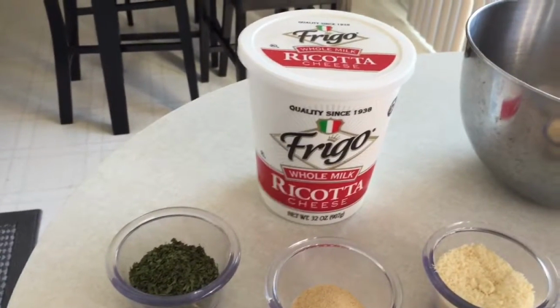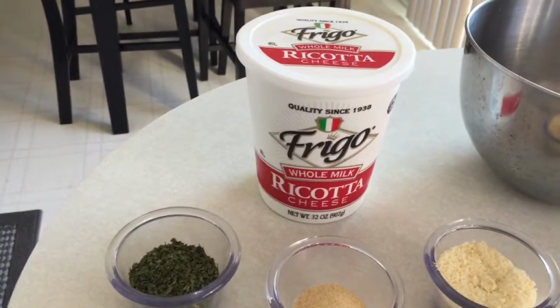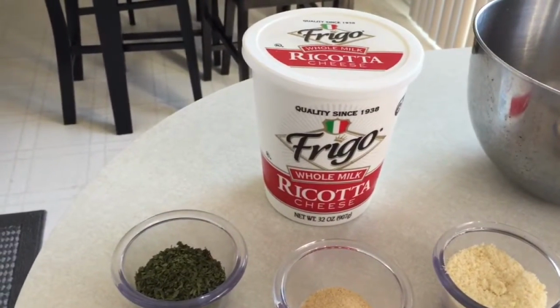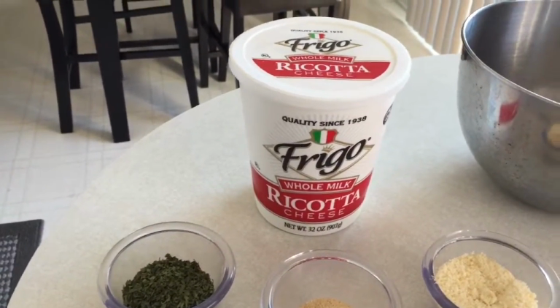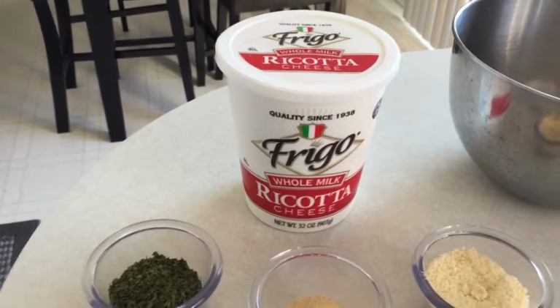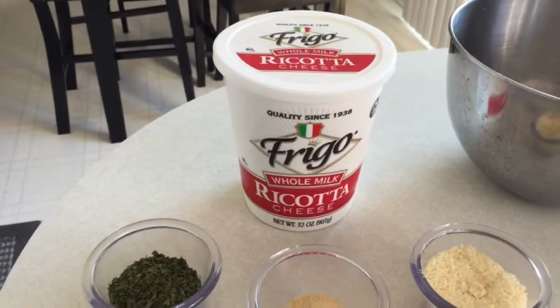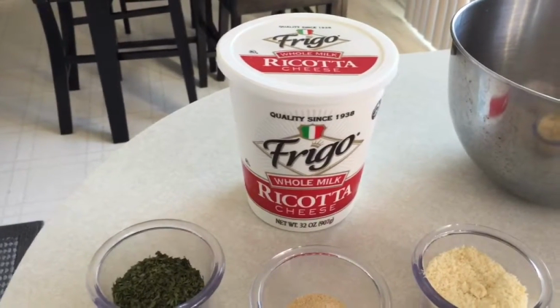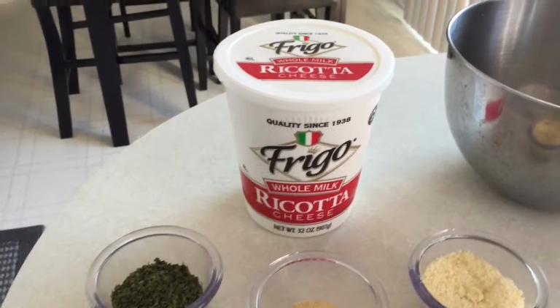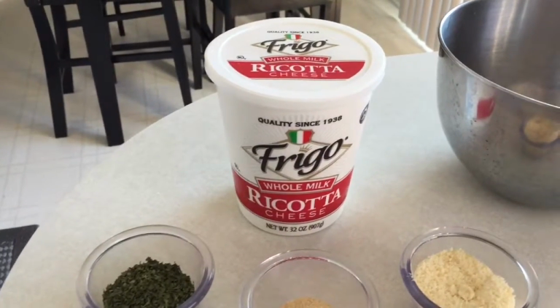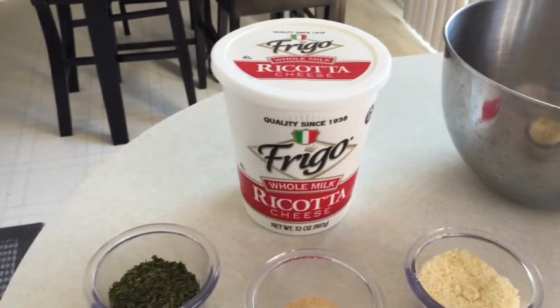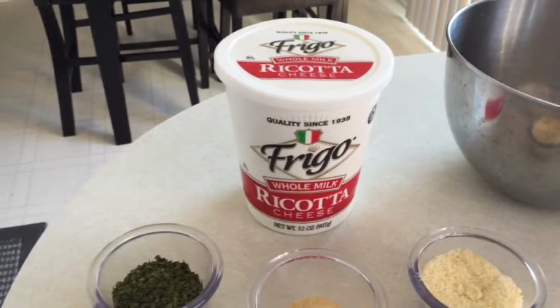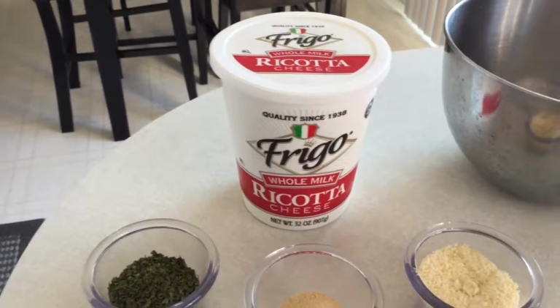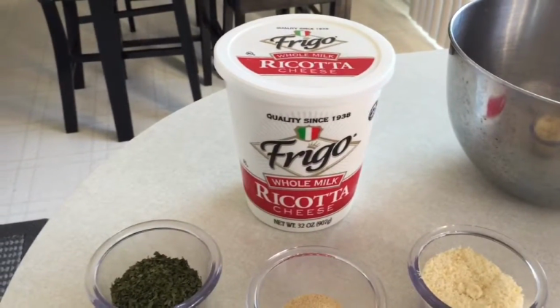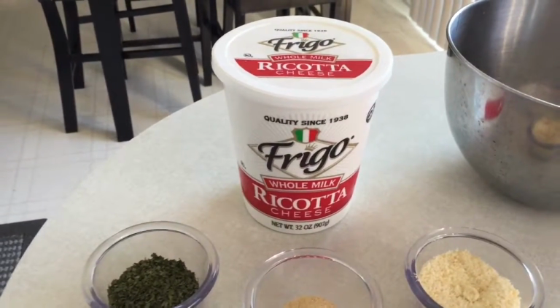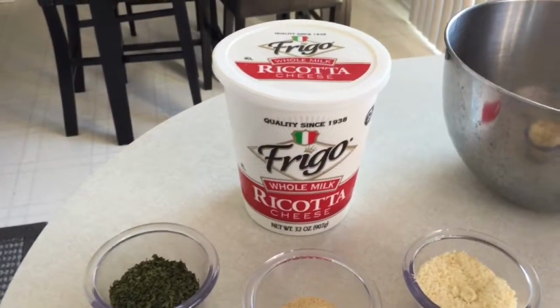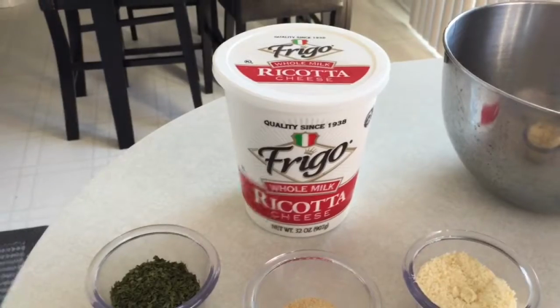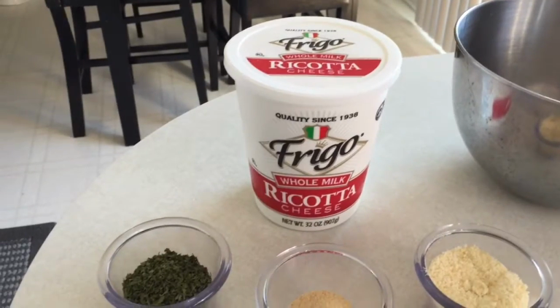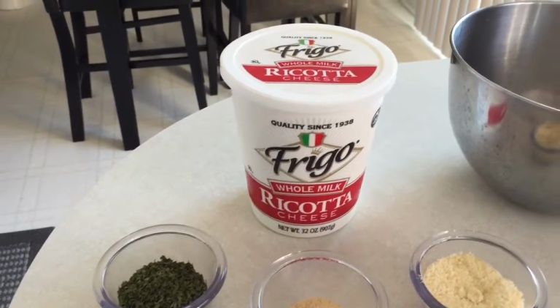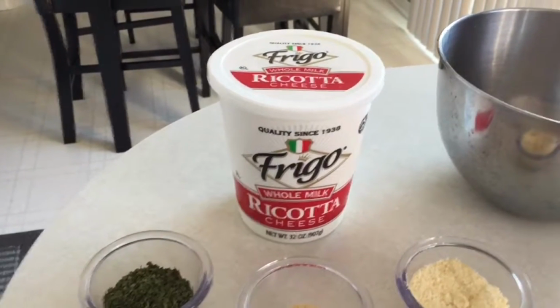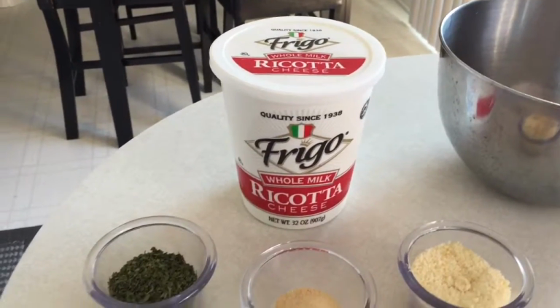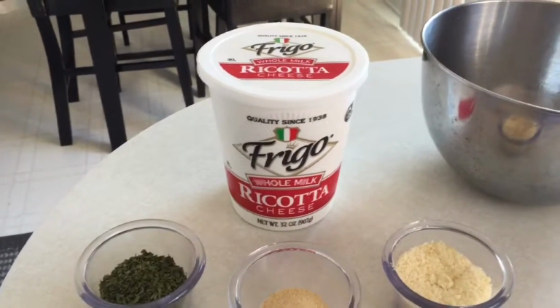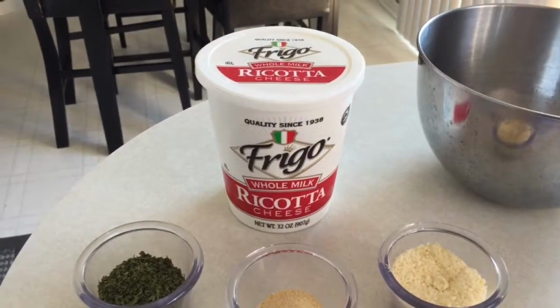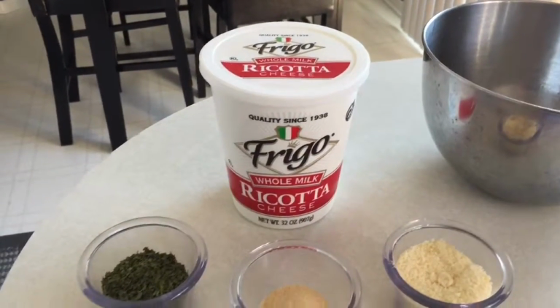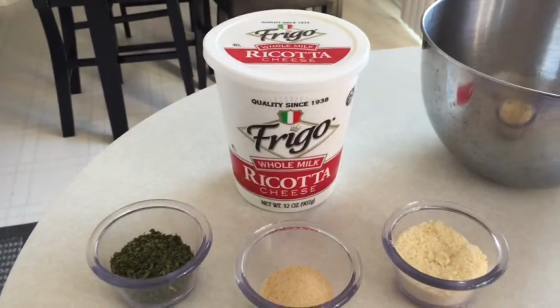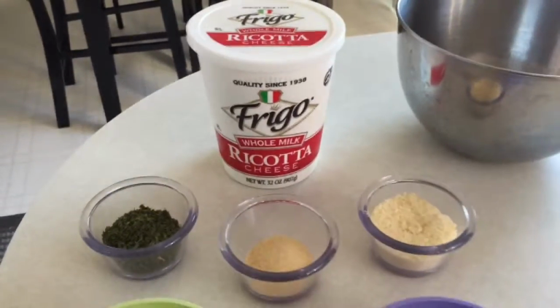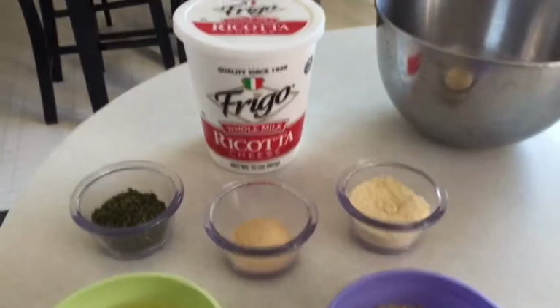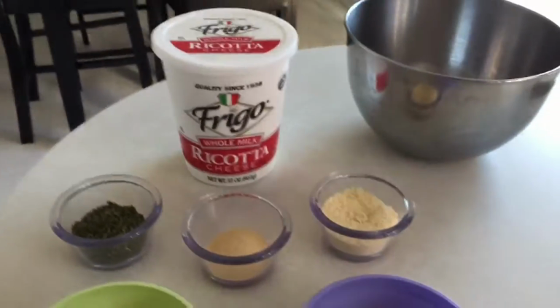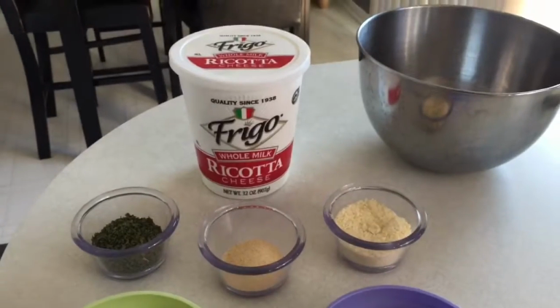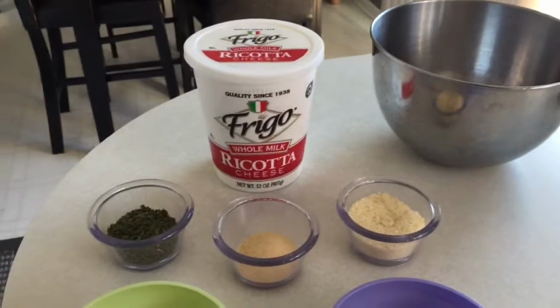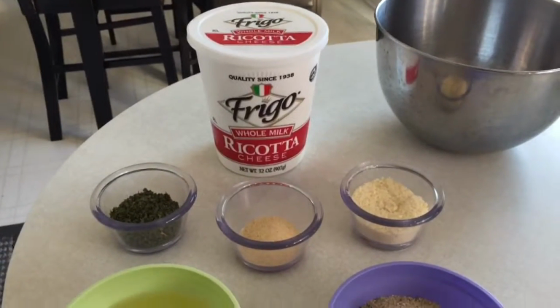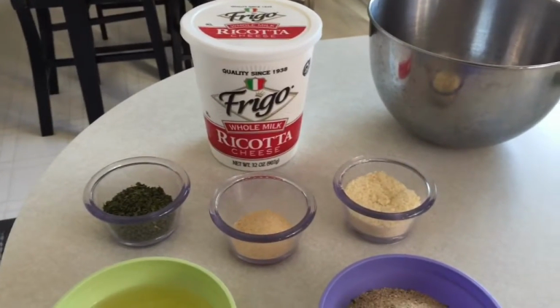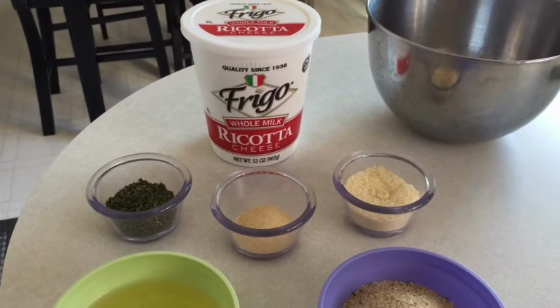This is 32 ounces, so it's about two pounds. I'm using Frigo, but I'm not partial to any brand — use any kind of ricotta cheese. I'm going to put it all in the mixing bowl and mix it.